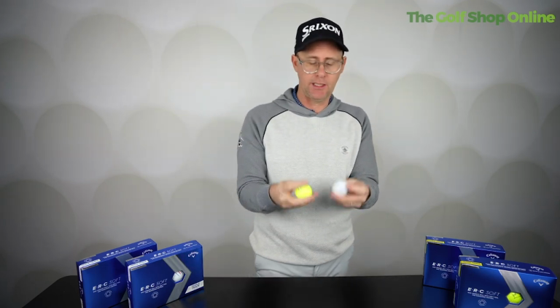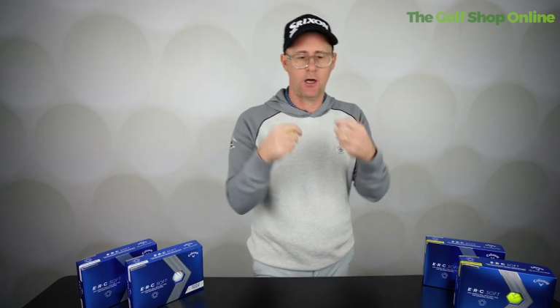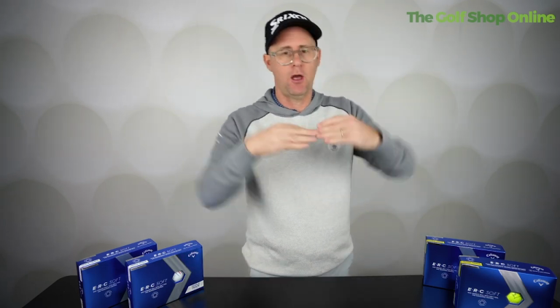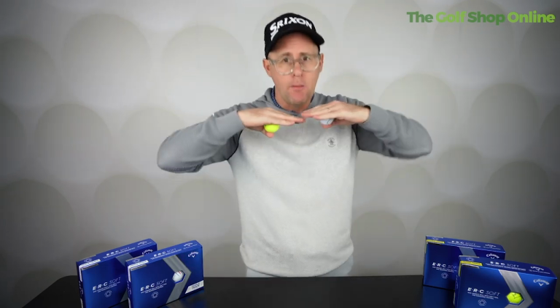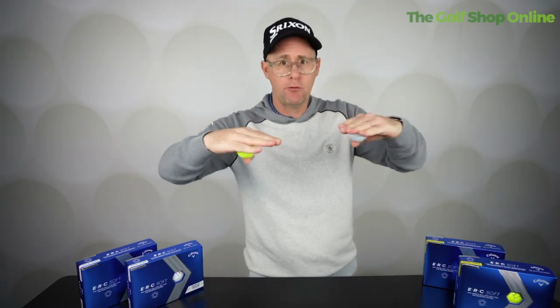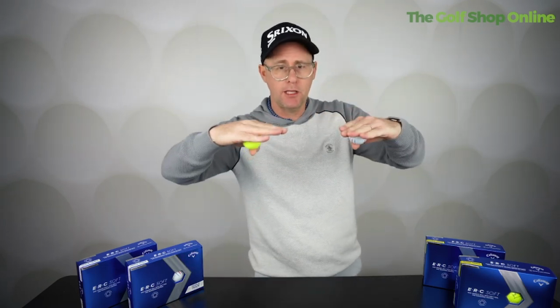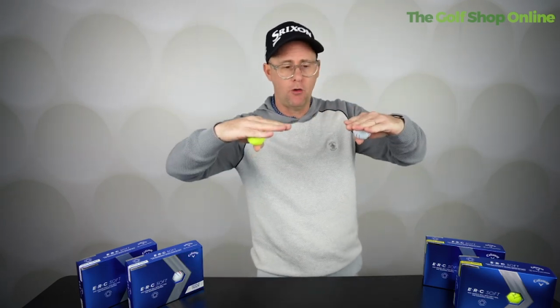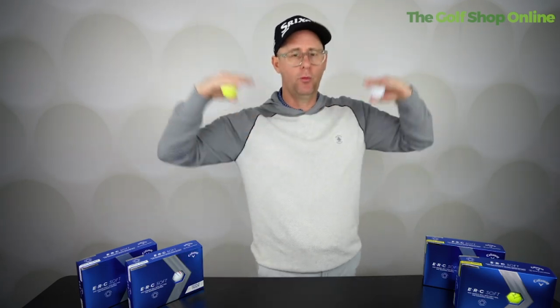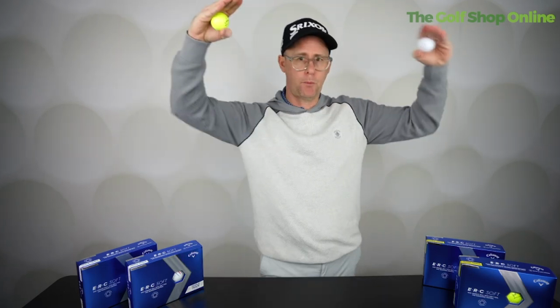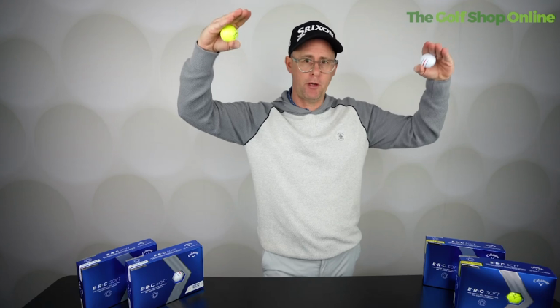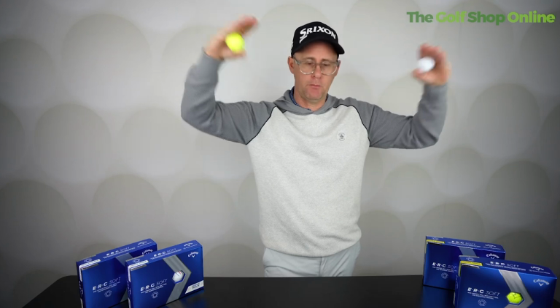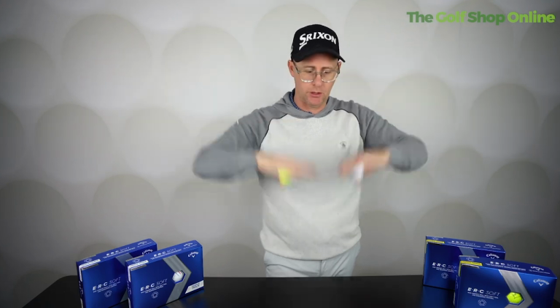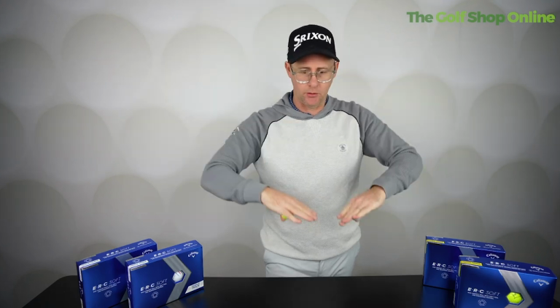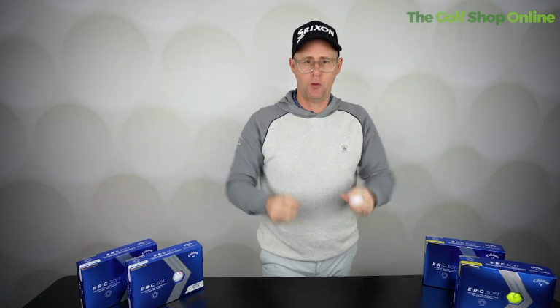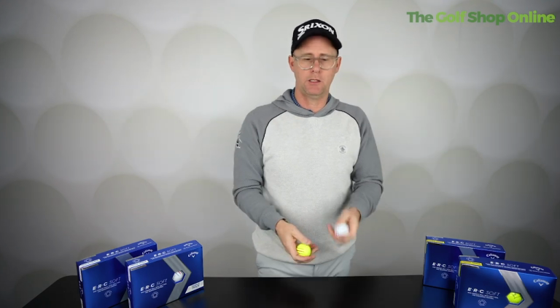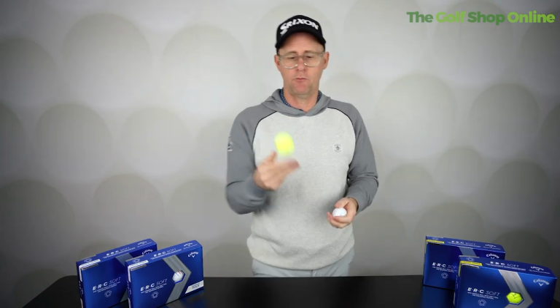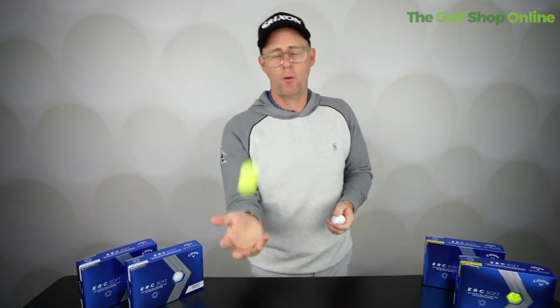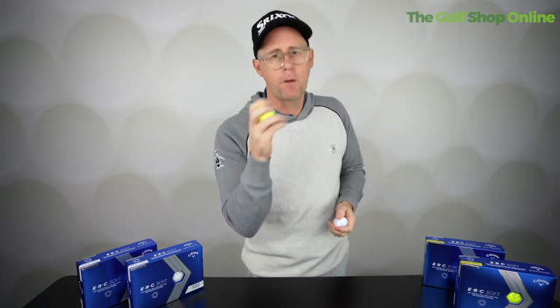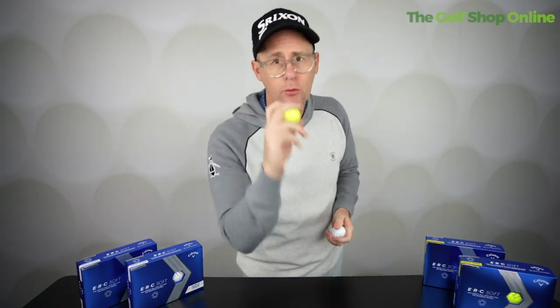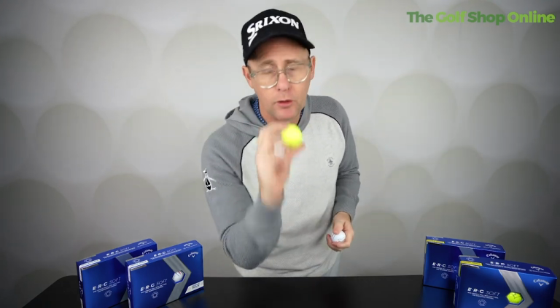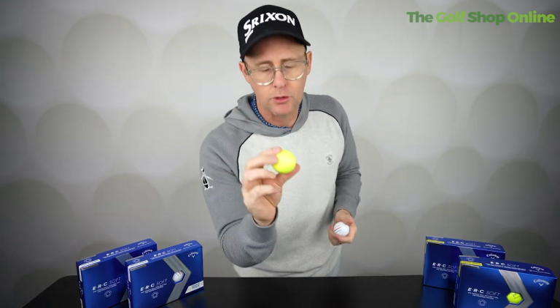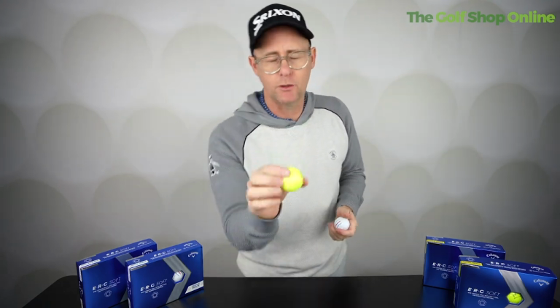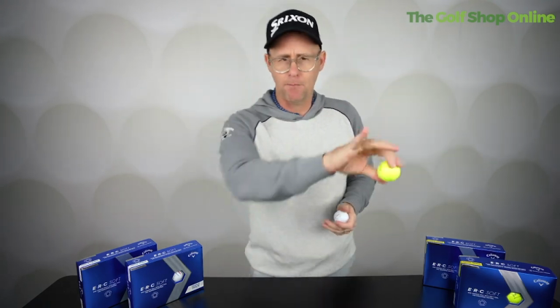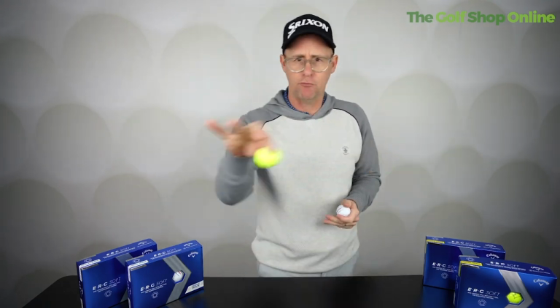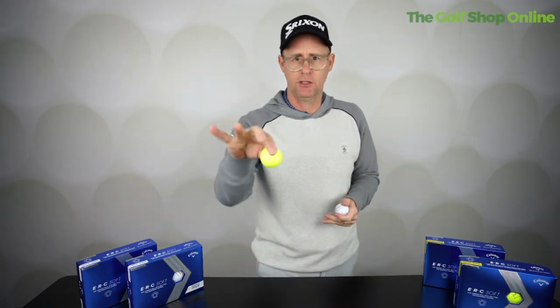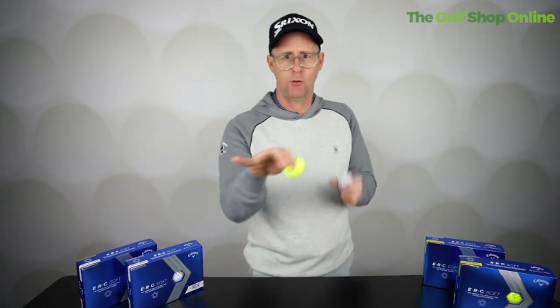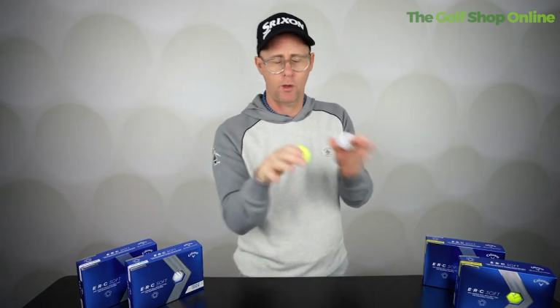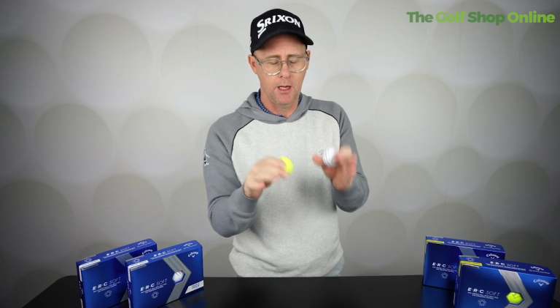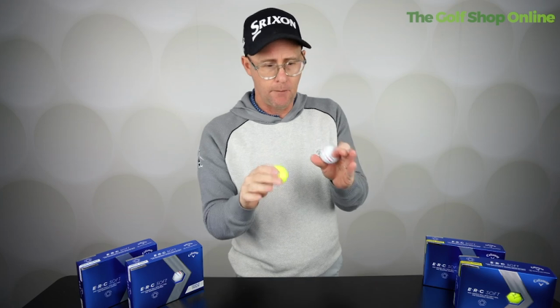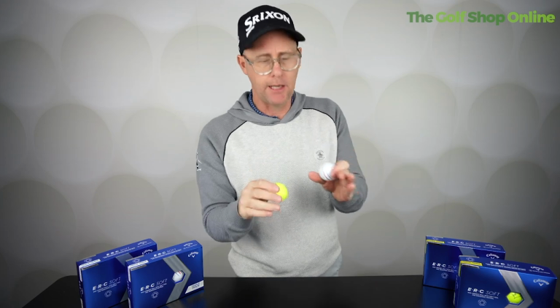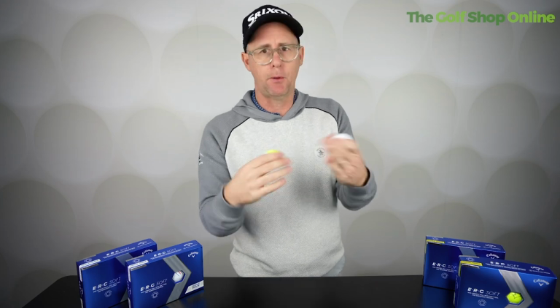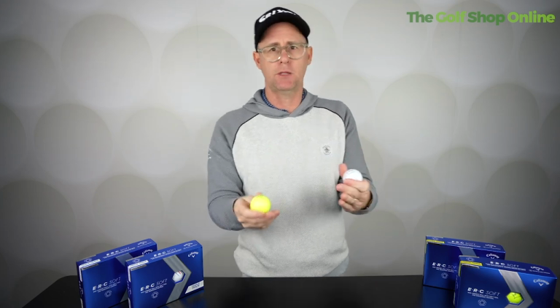This is a mid-range golf ball — not your premium, certainly not your bottom end. So it's a very popular model for lots of golfers because that mid-range is often where players put themselves.